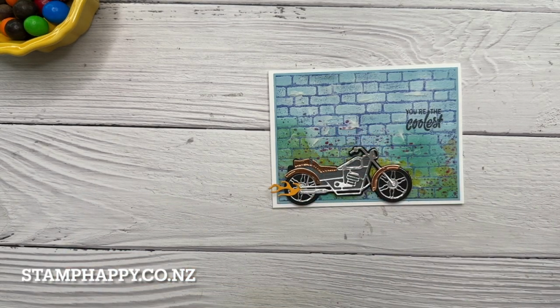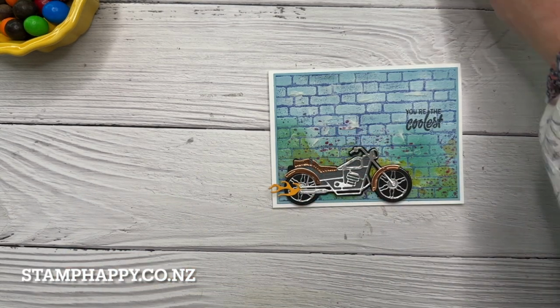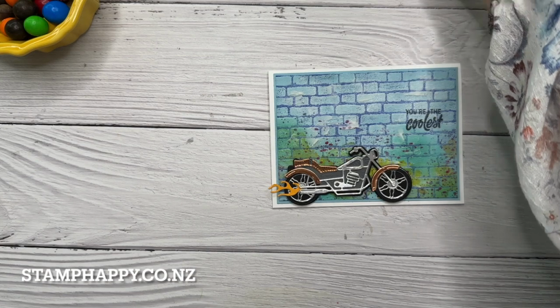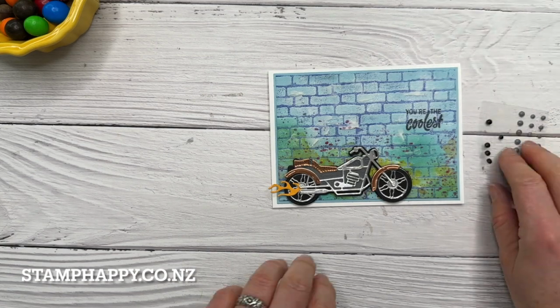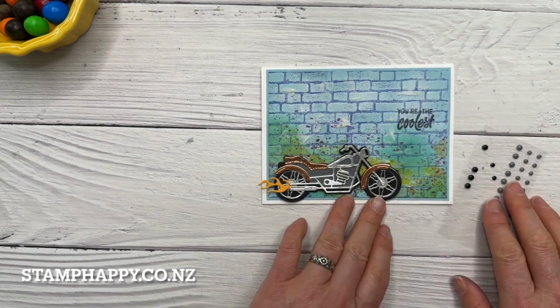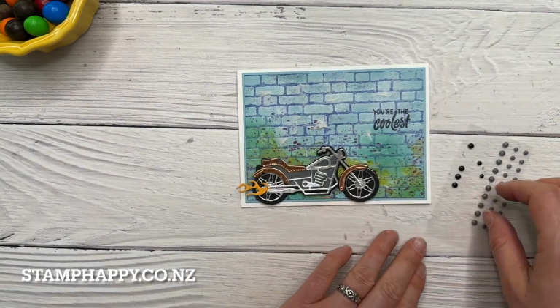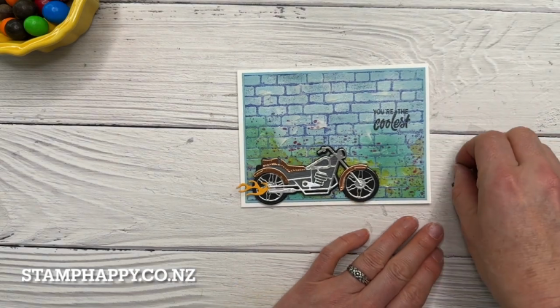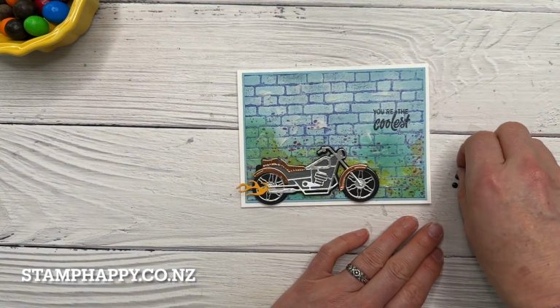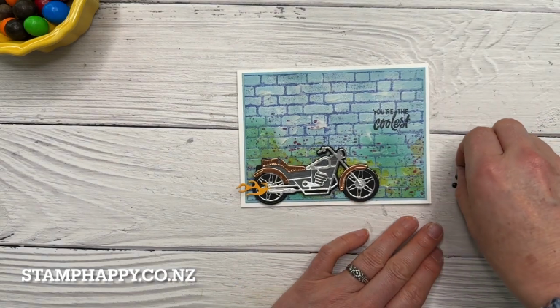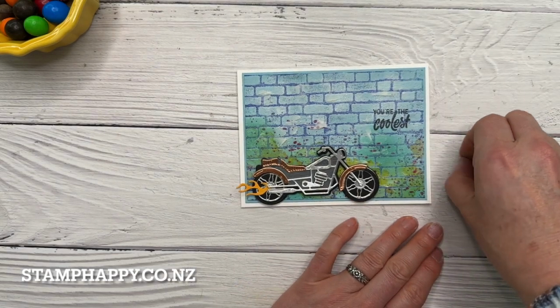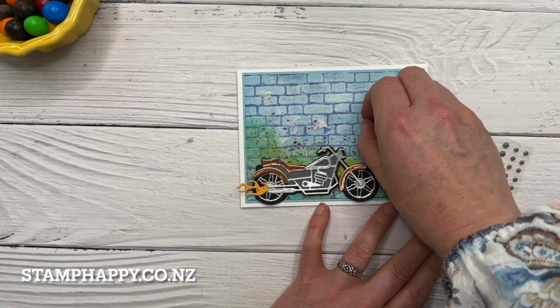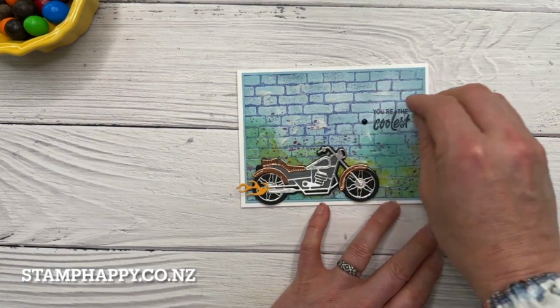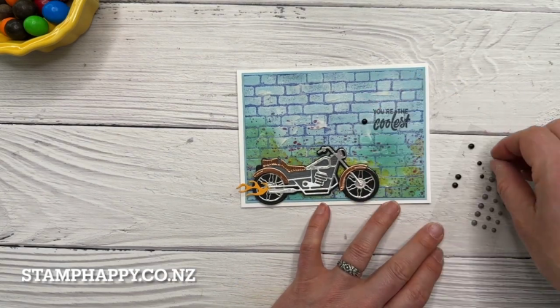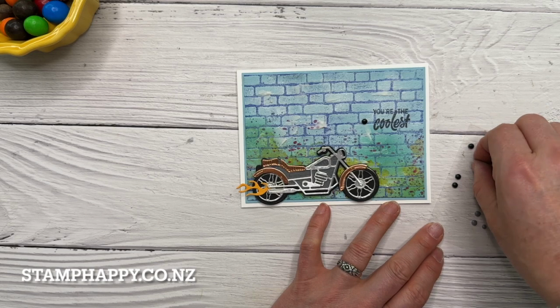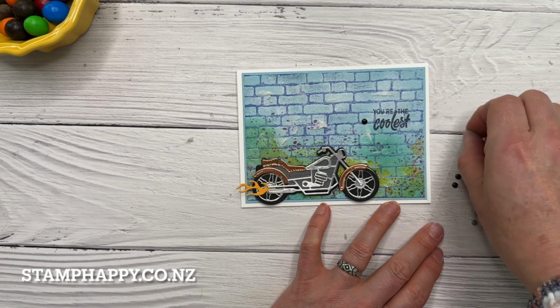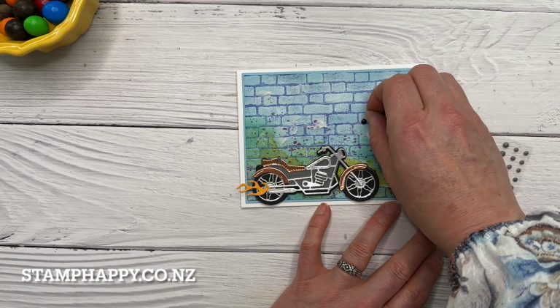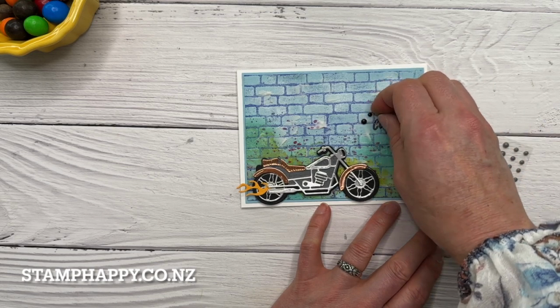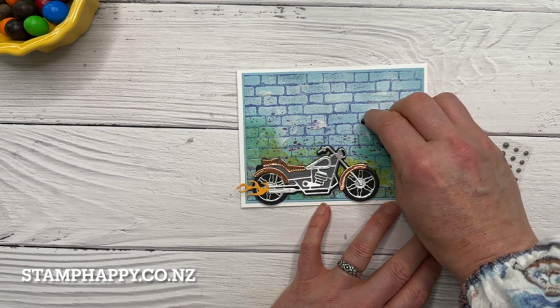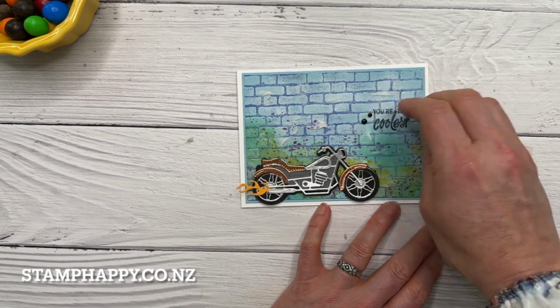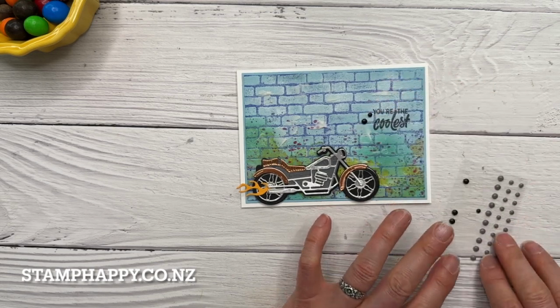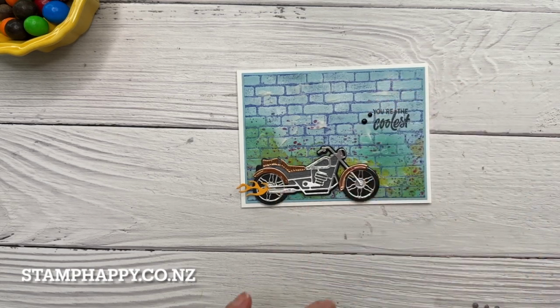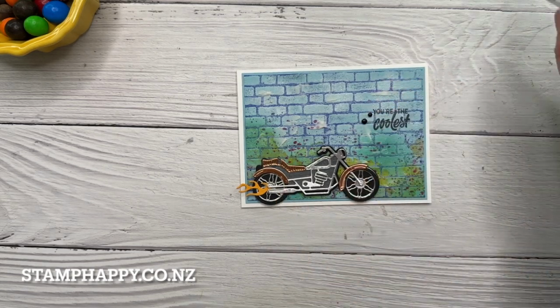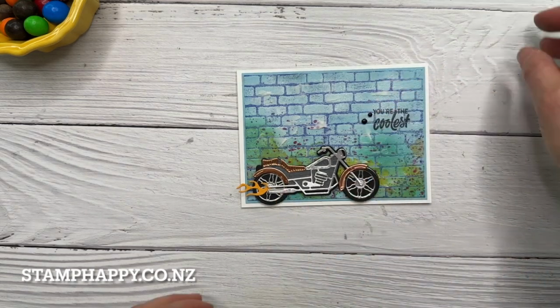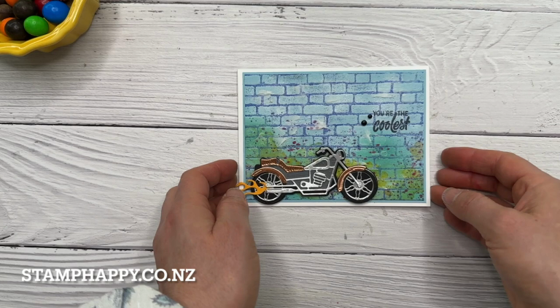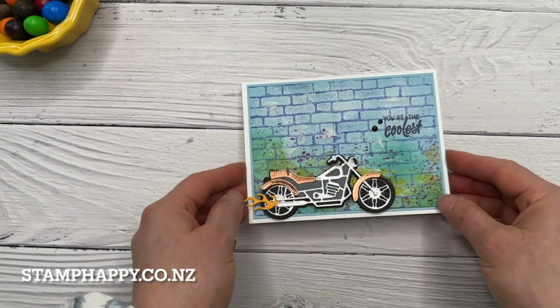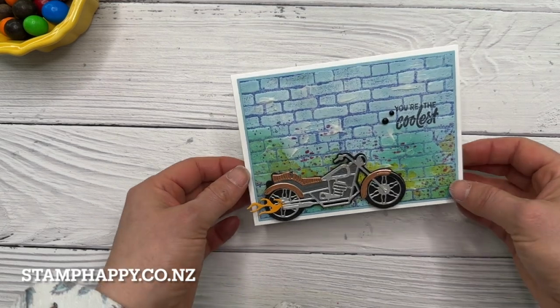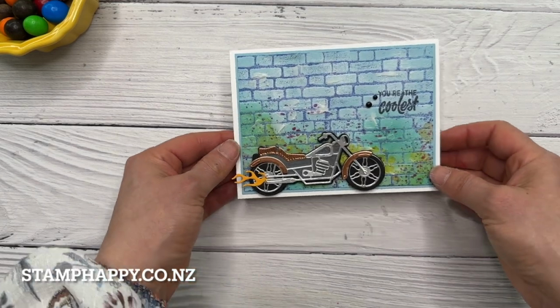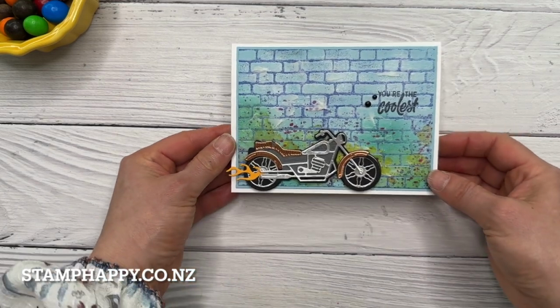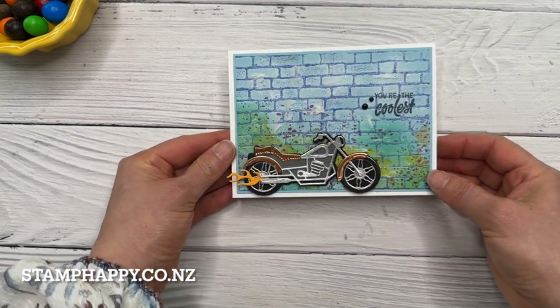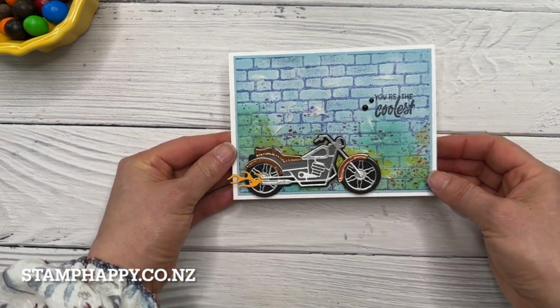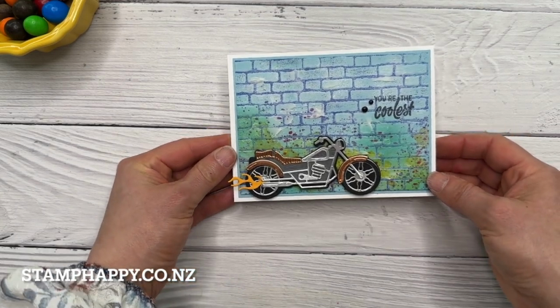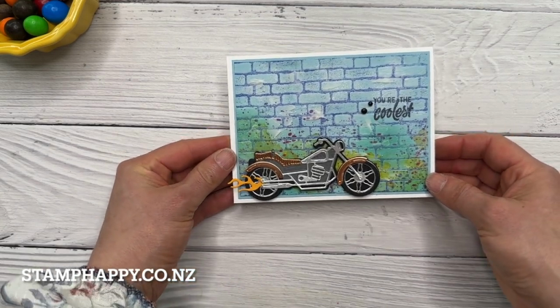I've cut out the flame and used Melon Mambo — I thought a nice bright orangey yellow would work in quite well with the colorful background we've got going on. Then the very last thing is maybe just a couple of black dots just for something a little more solid and grounding on that card front.